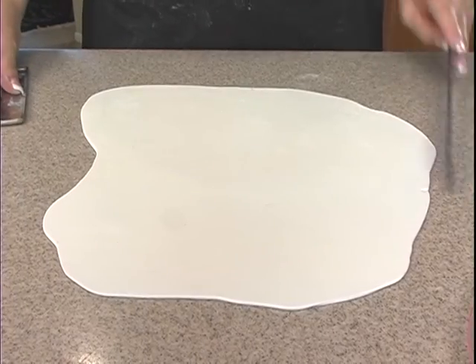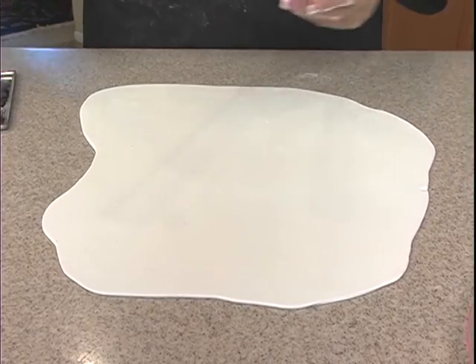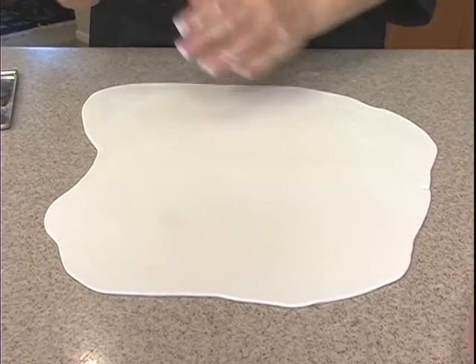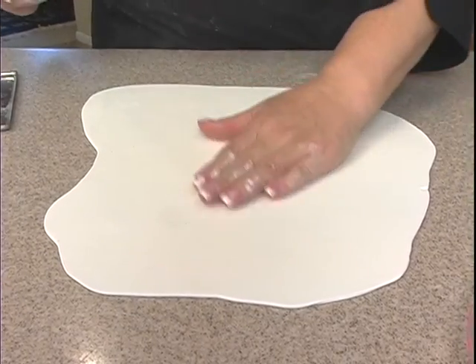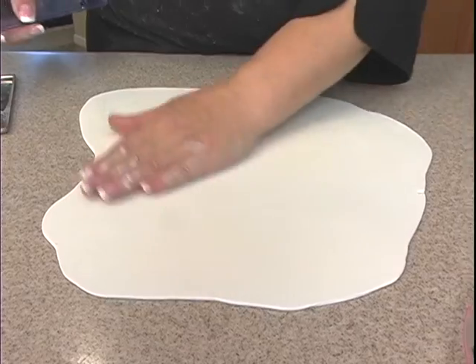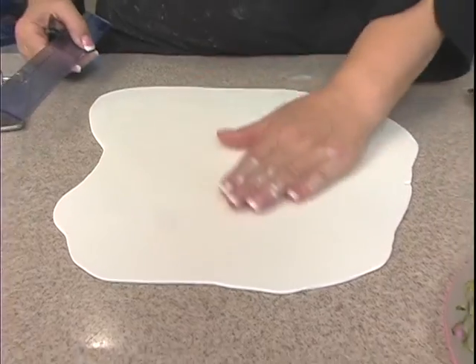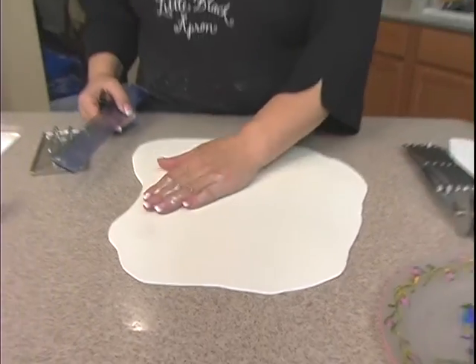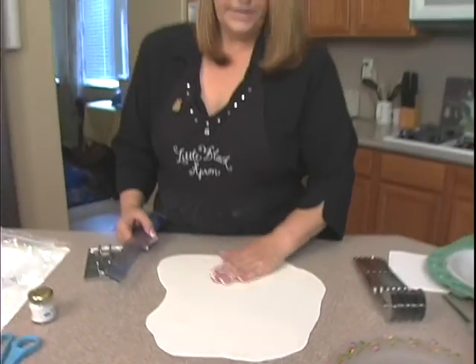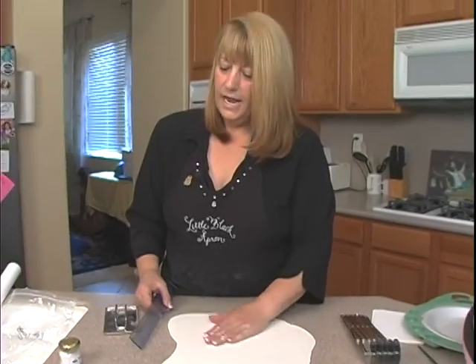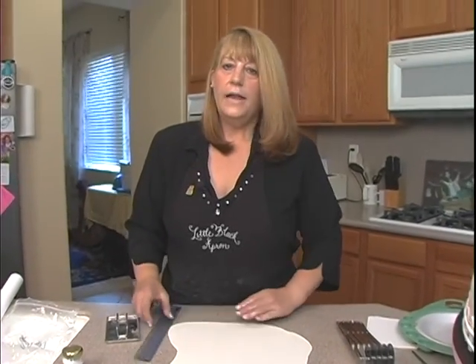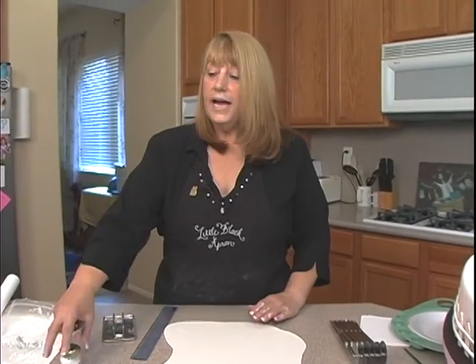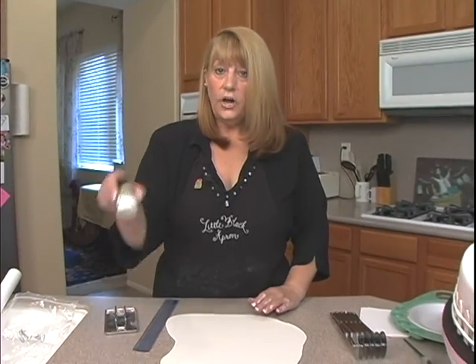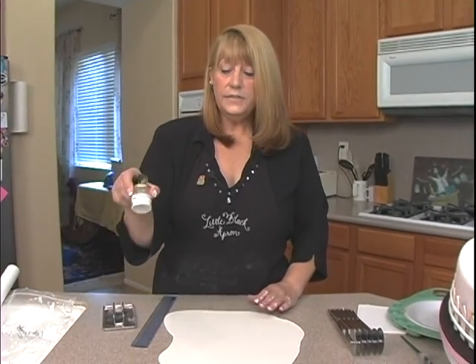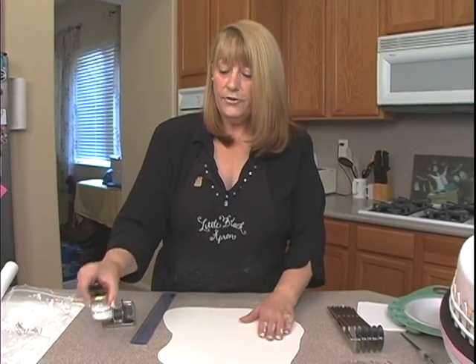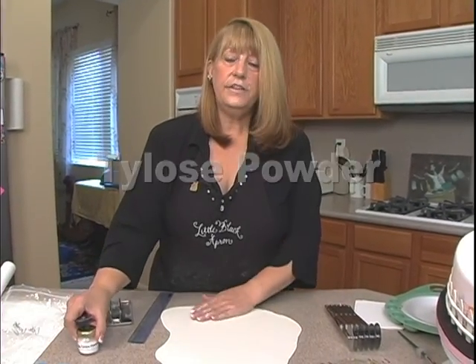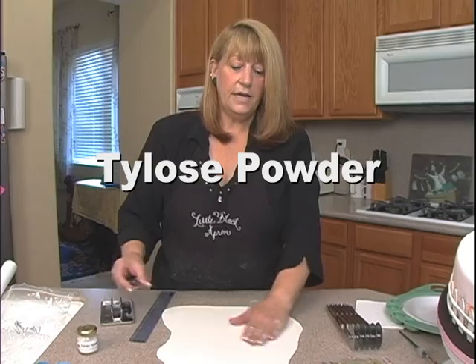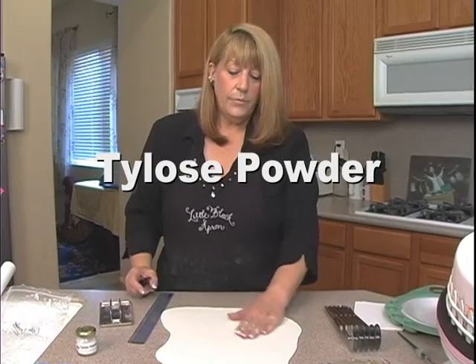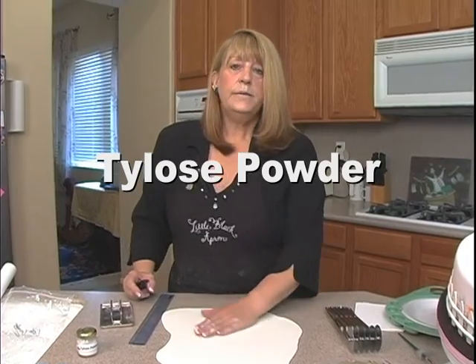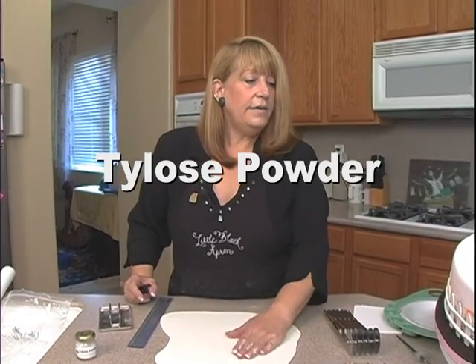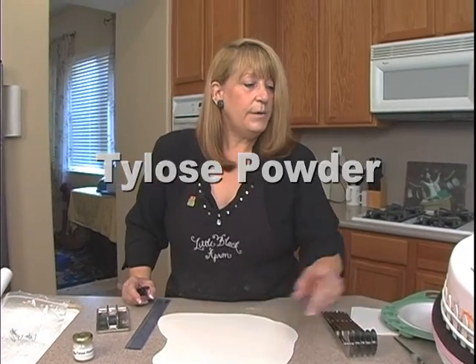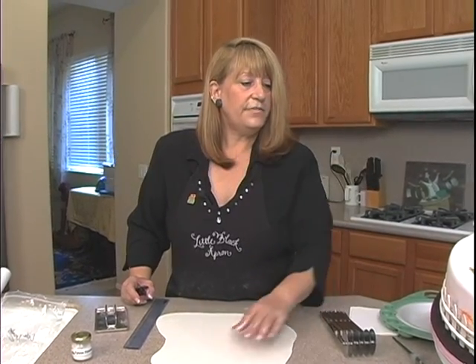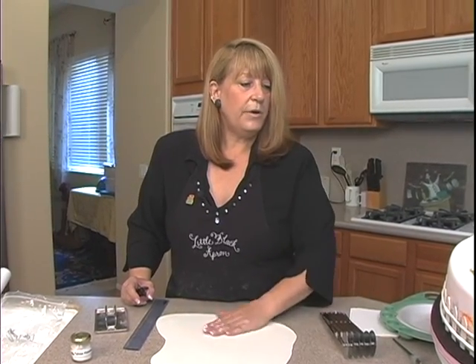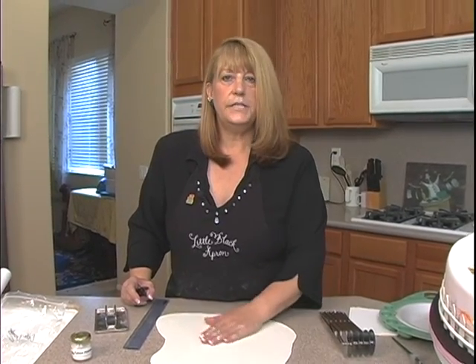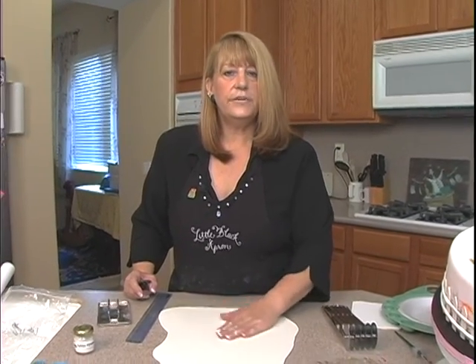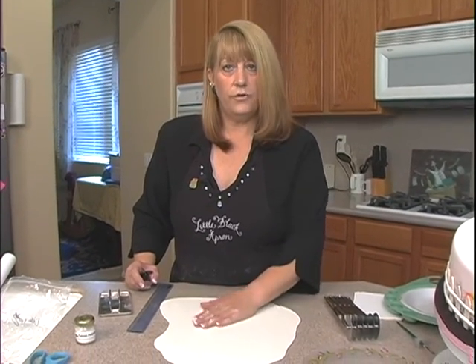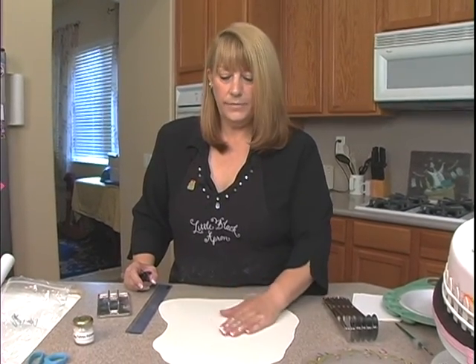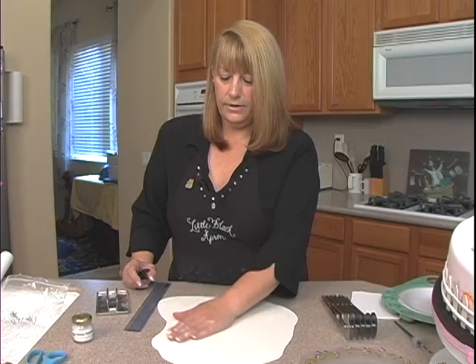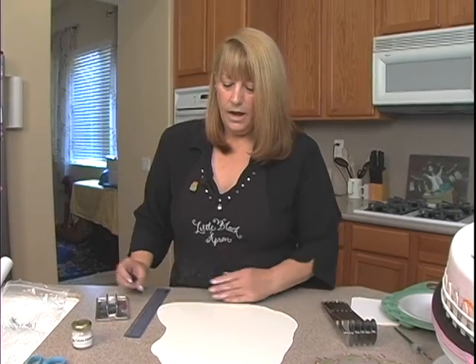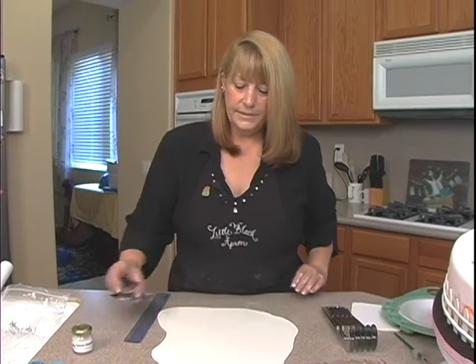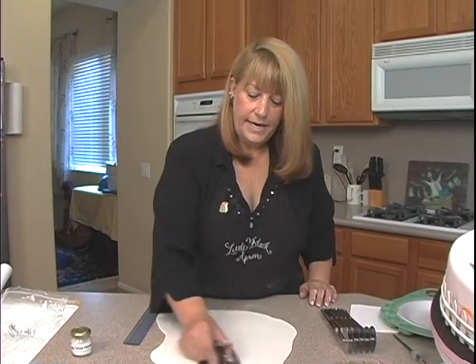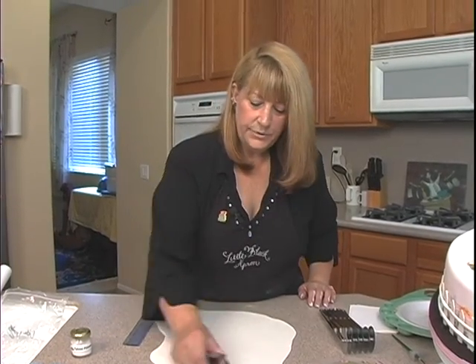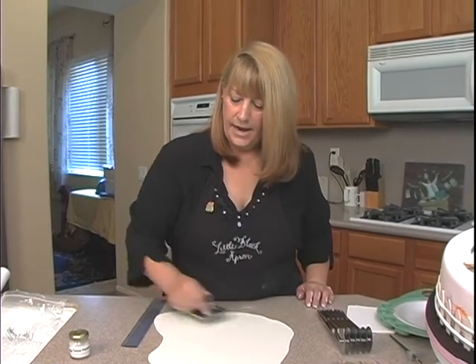I've rolled some fondant out, just some white fondant, and I've added some Tylose powder into this. The reasoning behind that is we want these fence posts to be a little stiffer and to dry a little bit quicker. So I've gone ahead and smoothed that out.